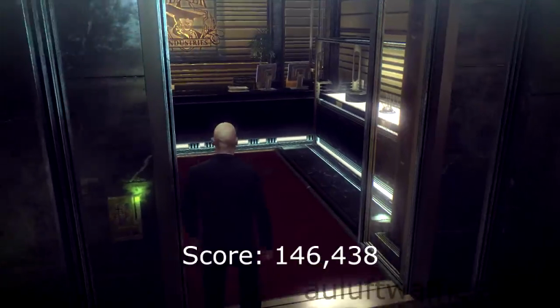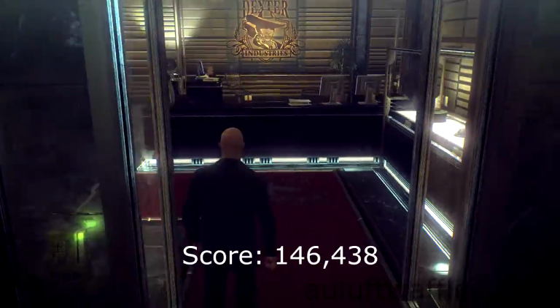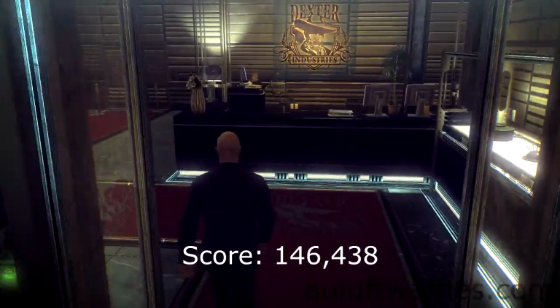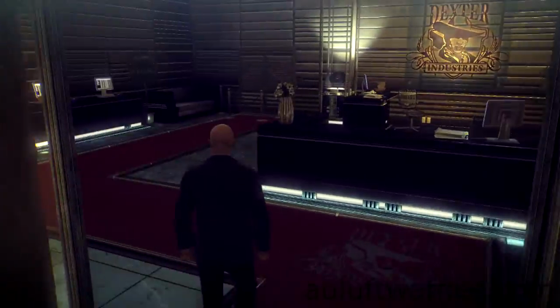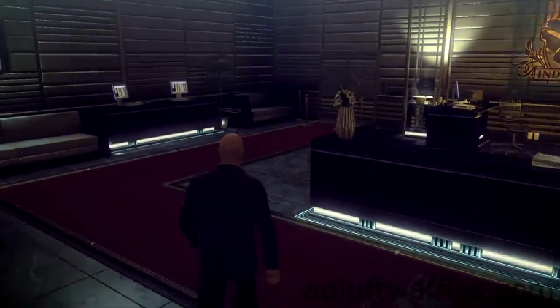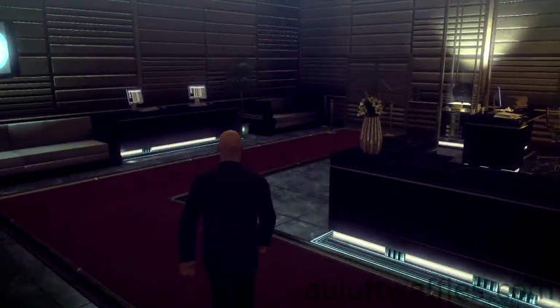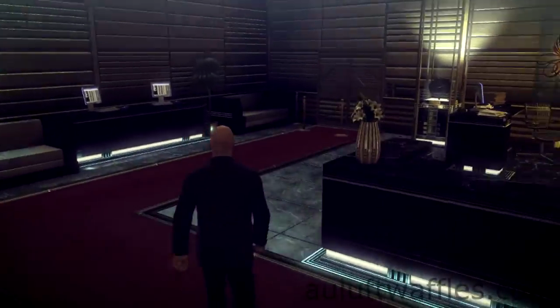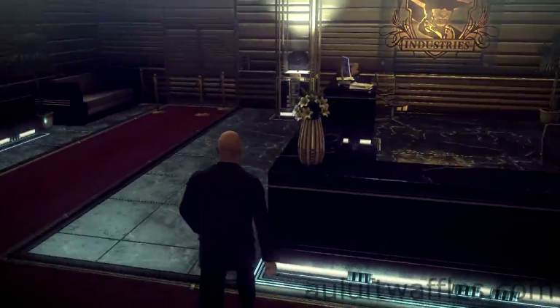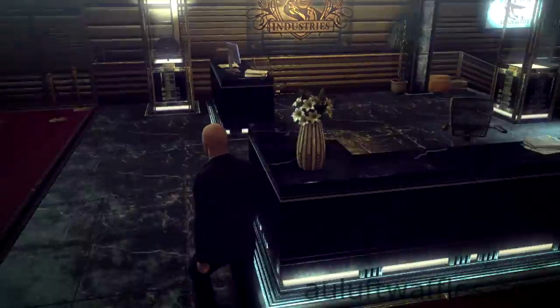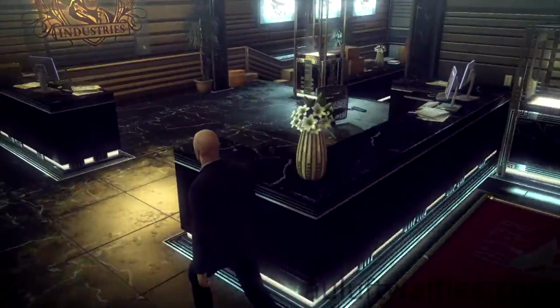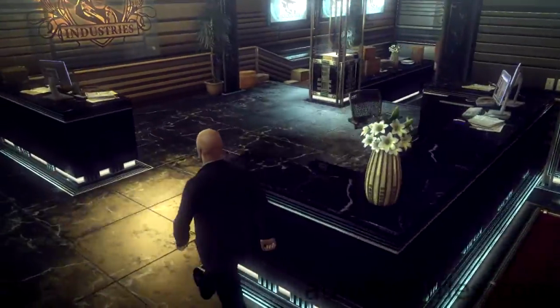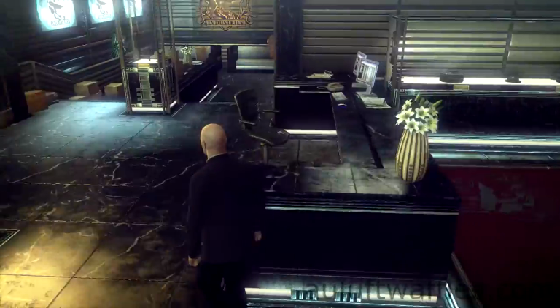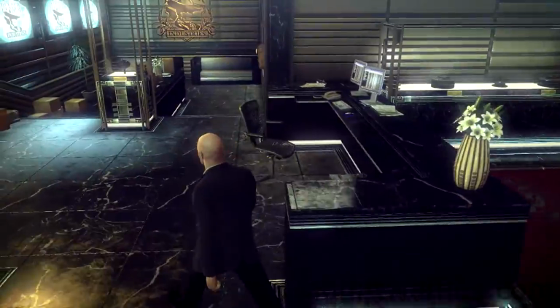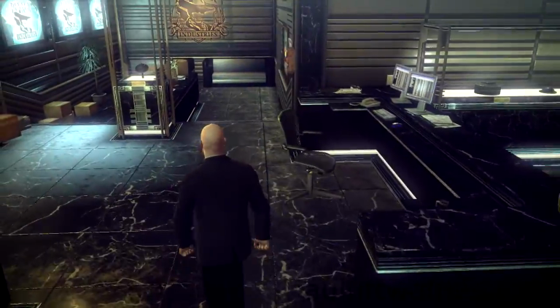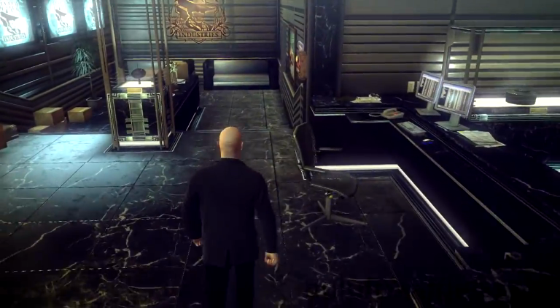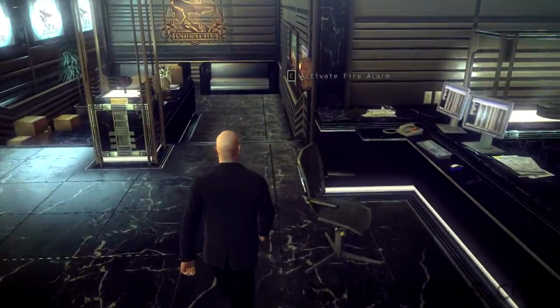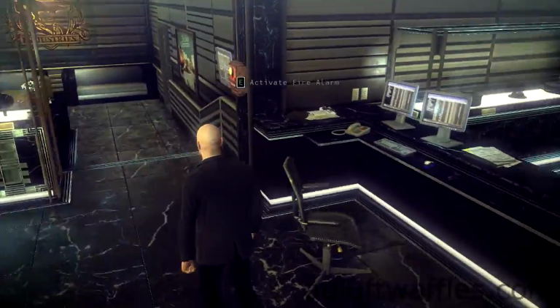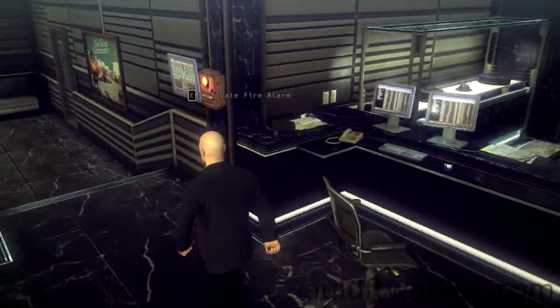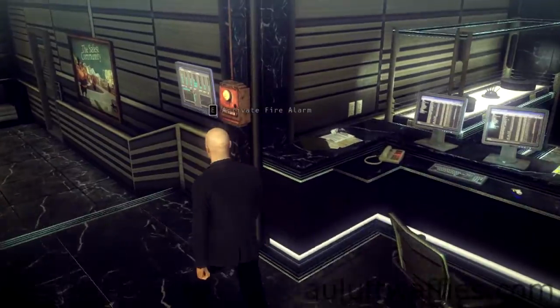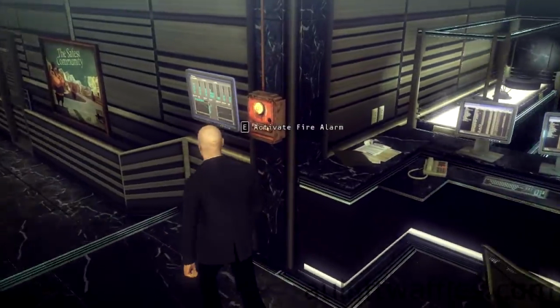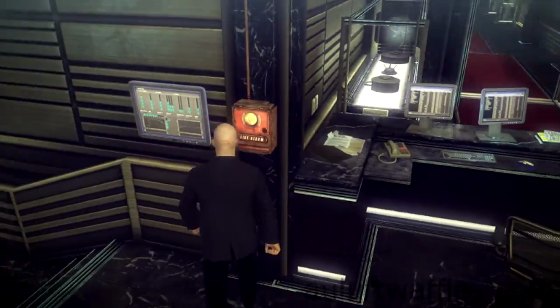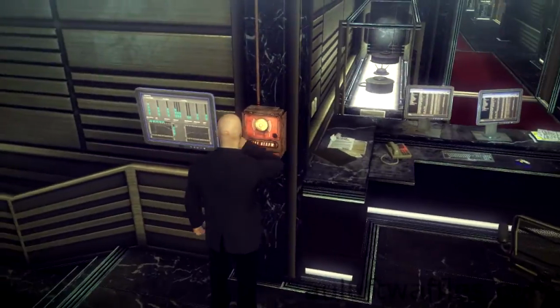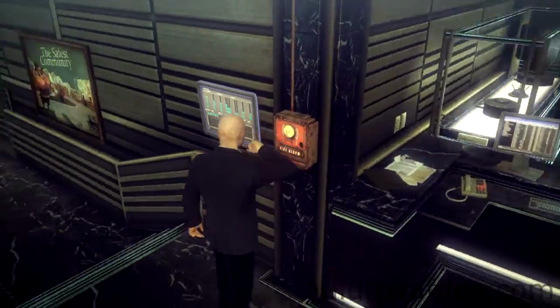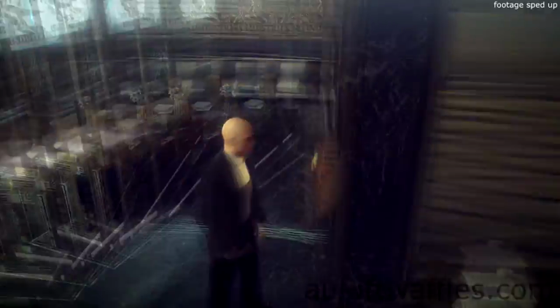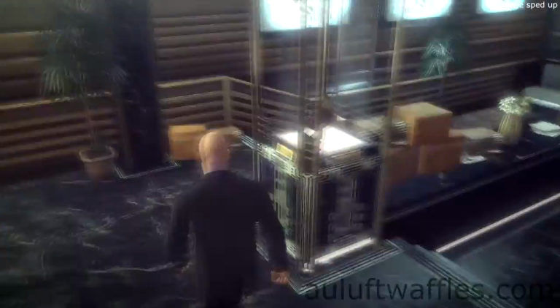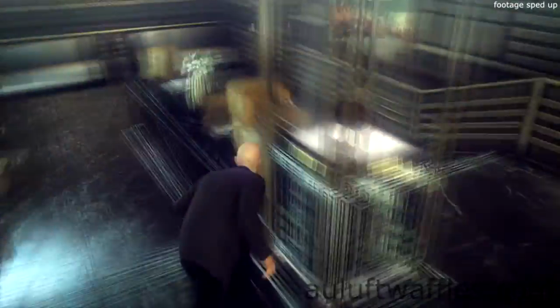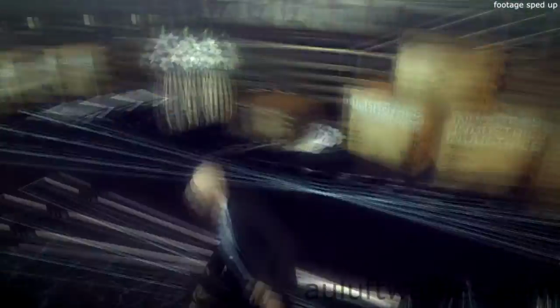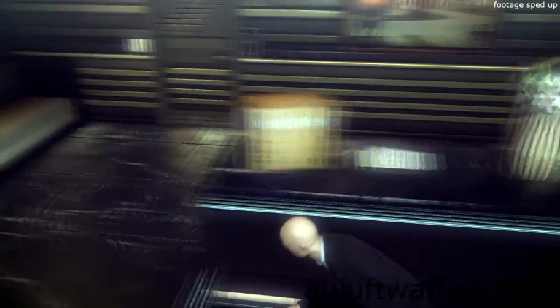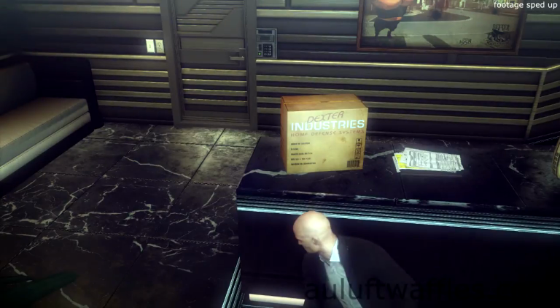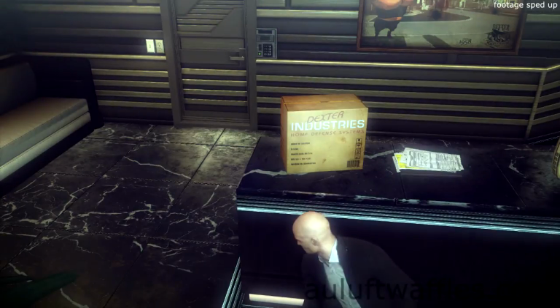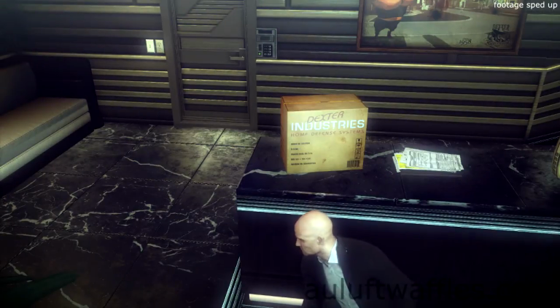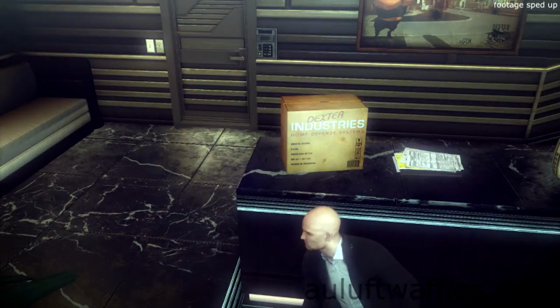At the start, go into the Security Room and pick up the keycard. Go into the entrance area and activate the fire alarm and wait for the guard to come out of the interrogation room.